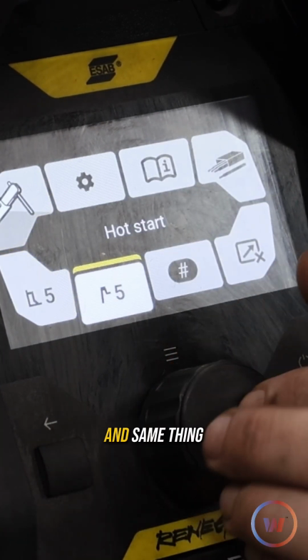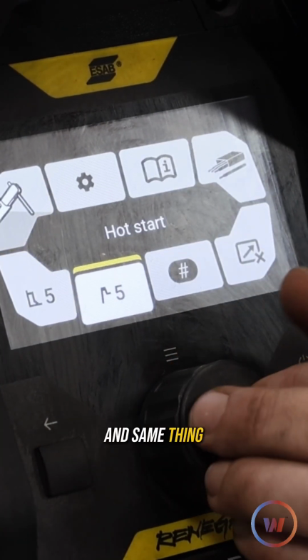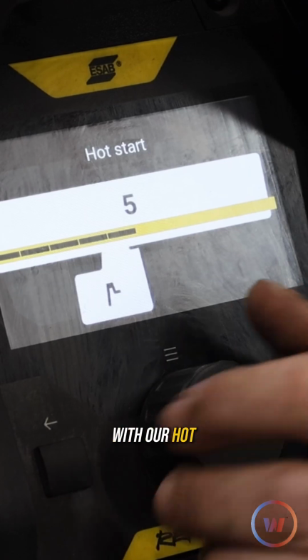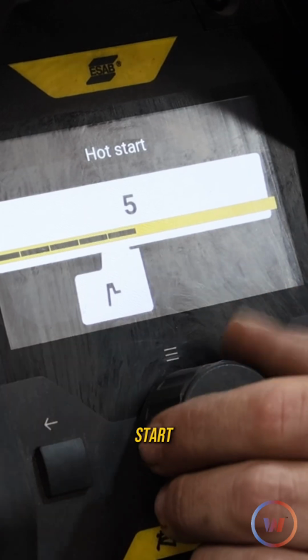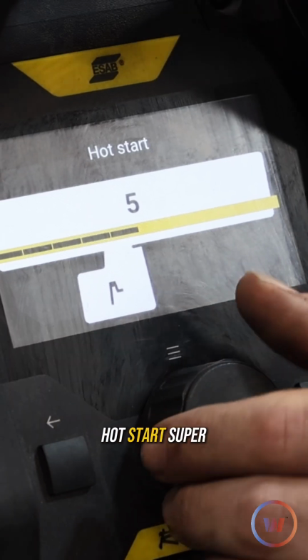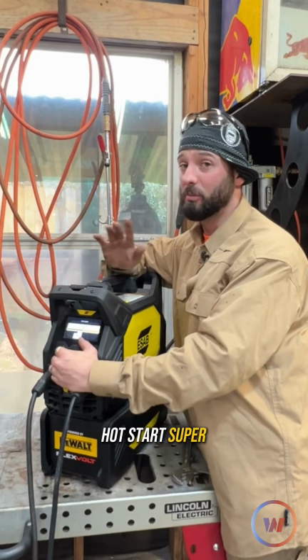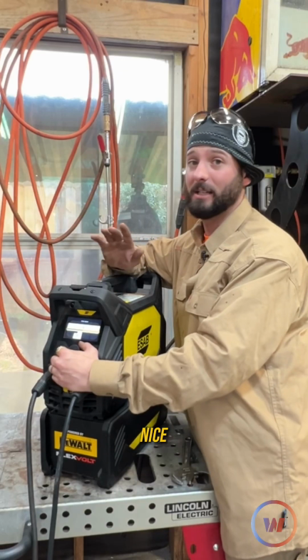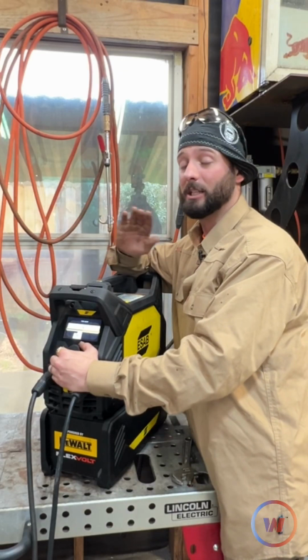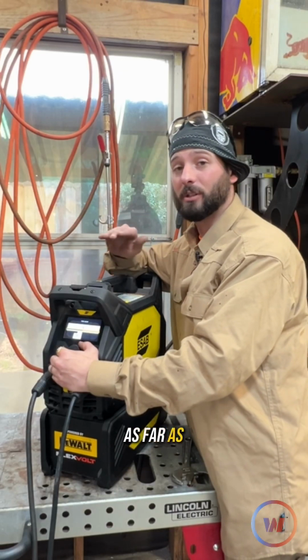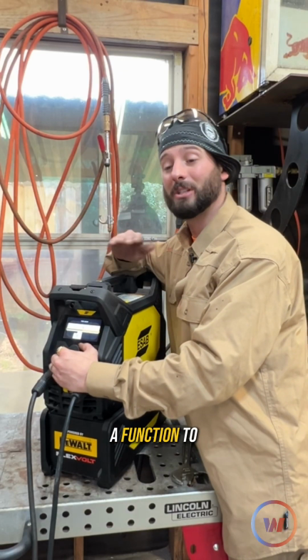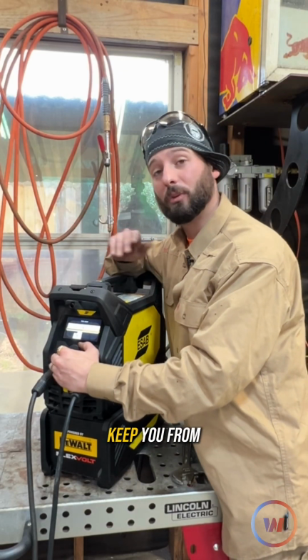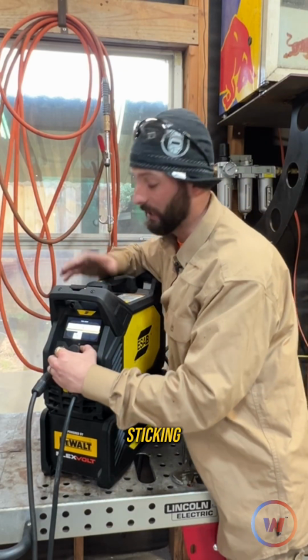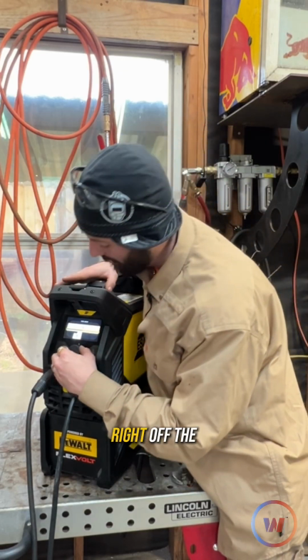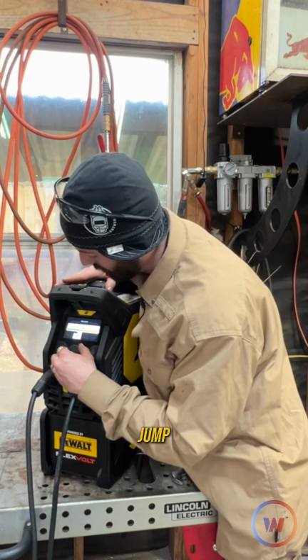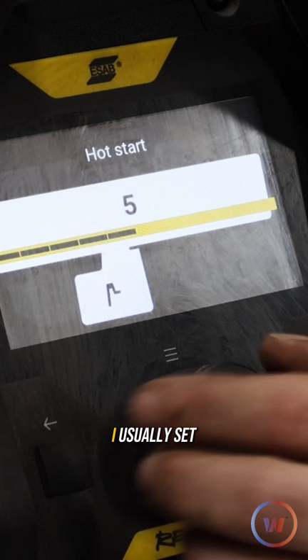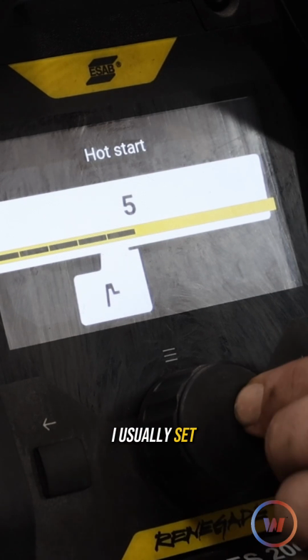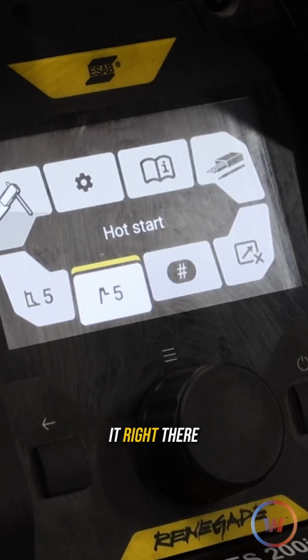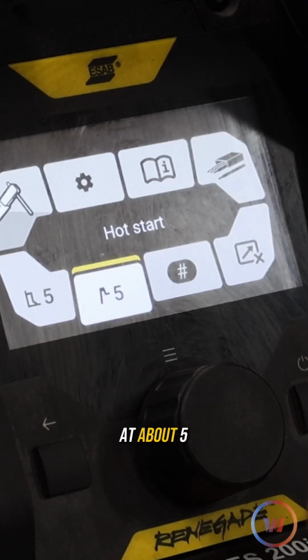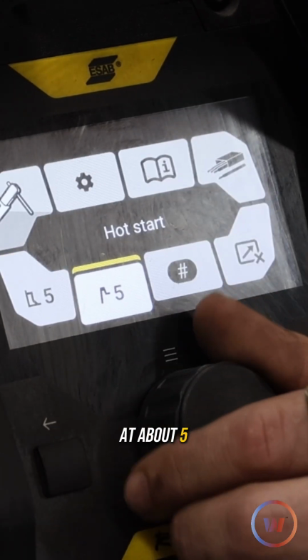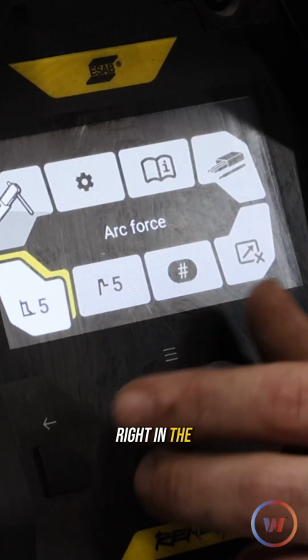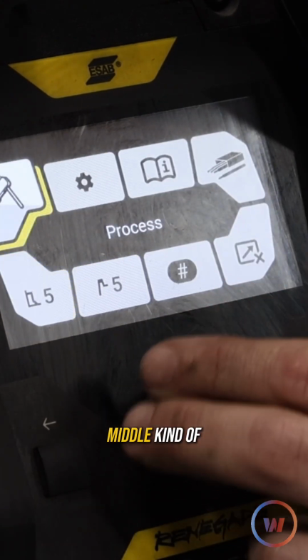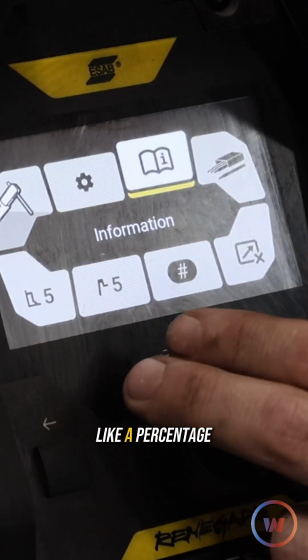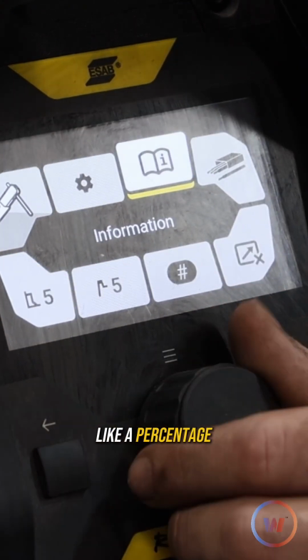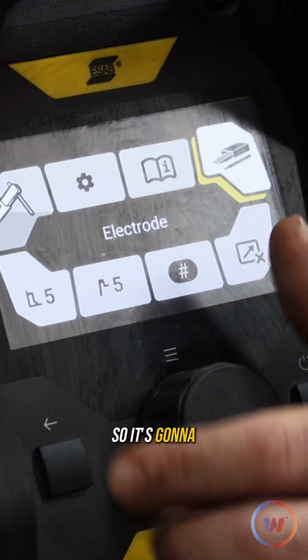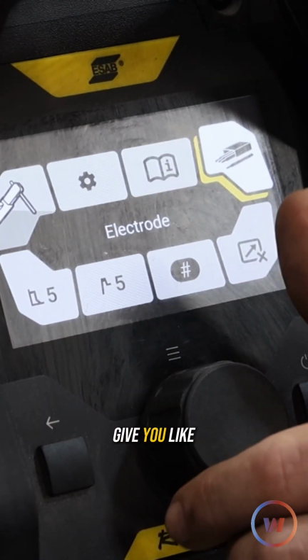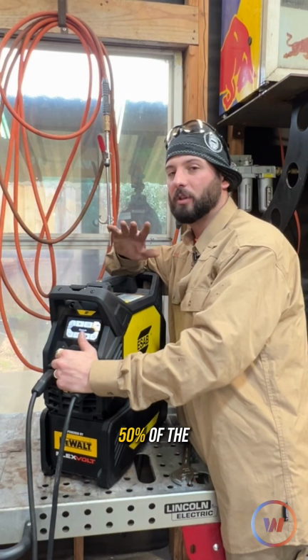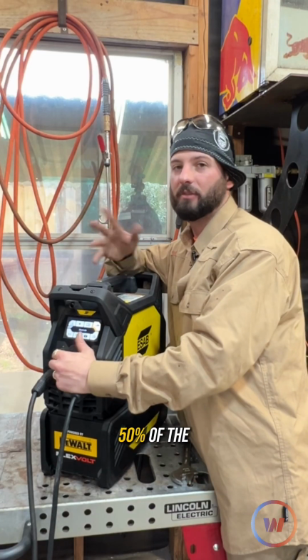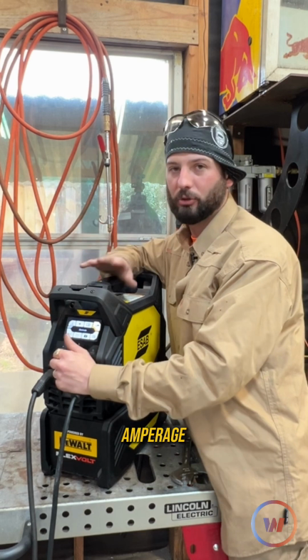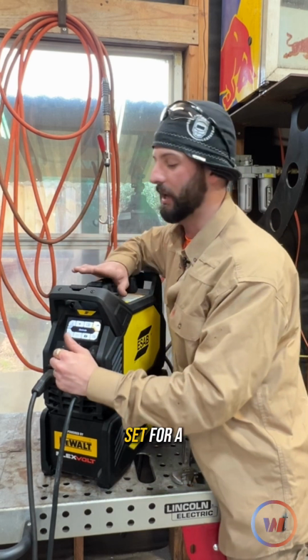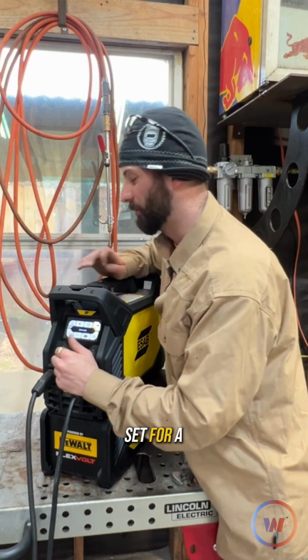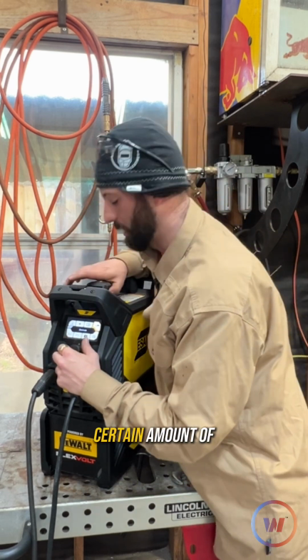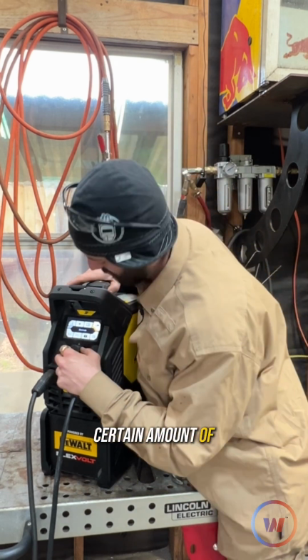Same thing with our hot start. Hot start is super nice as a function to keep you from sticking right off the jump. I usually set it right there at about five — right in the middle — kind of like a percentage, so it's going to give you about 50% of the amperage you set for a certain amount of time.